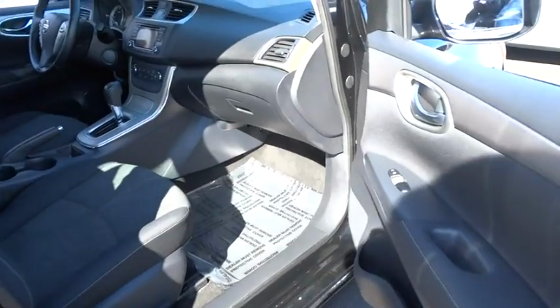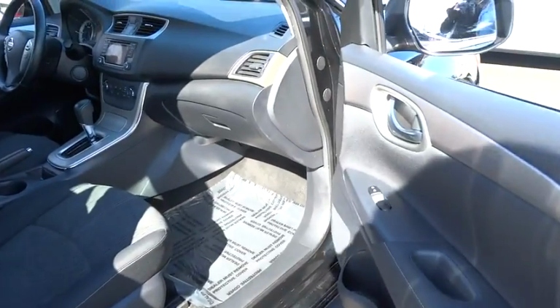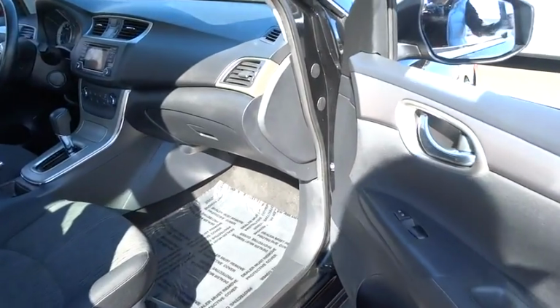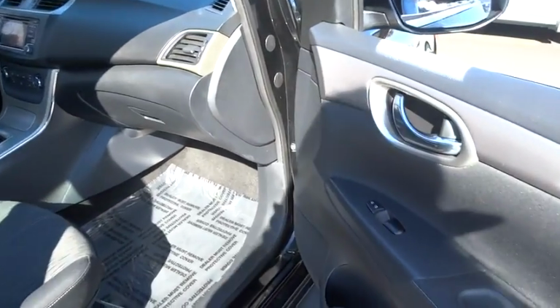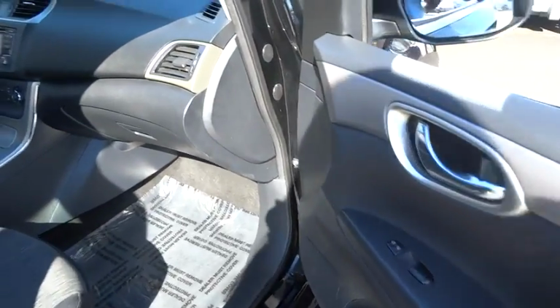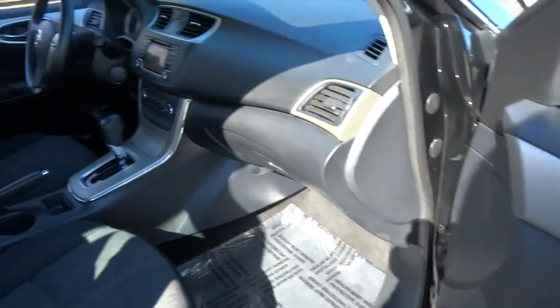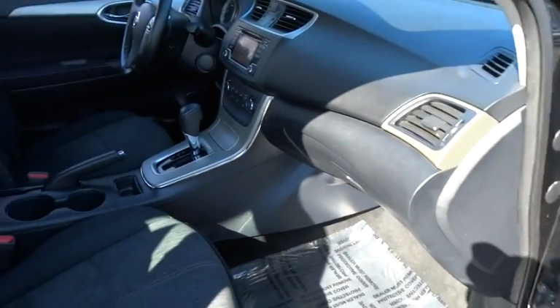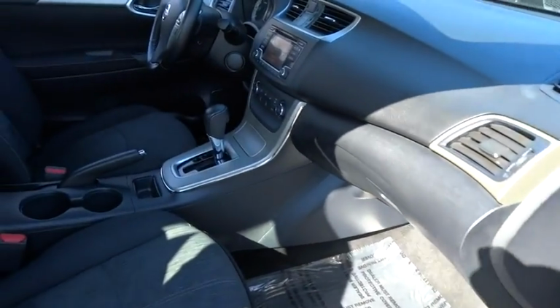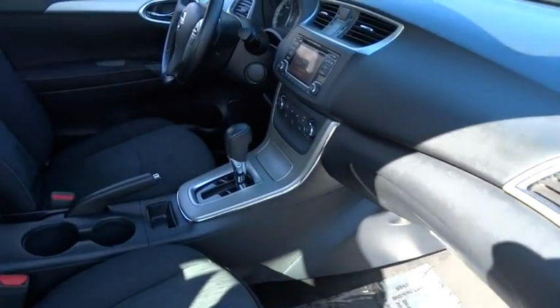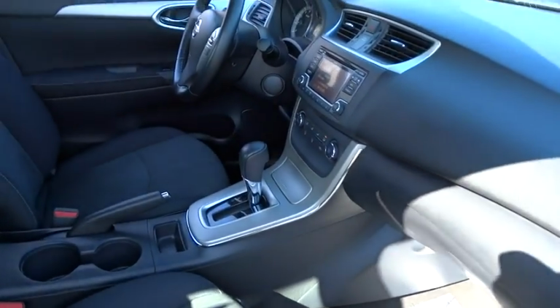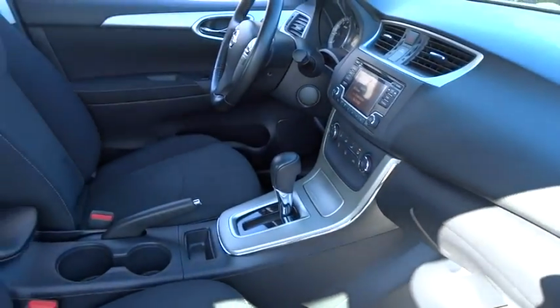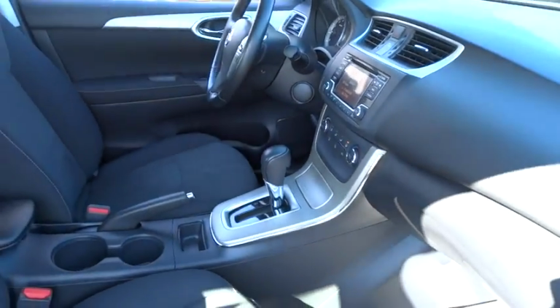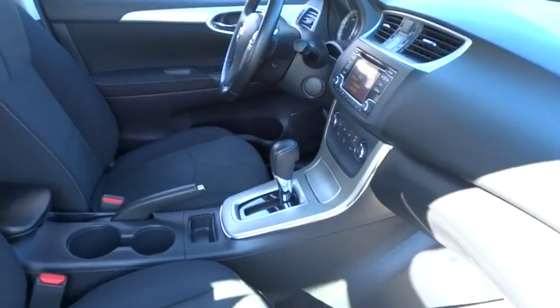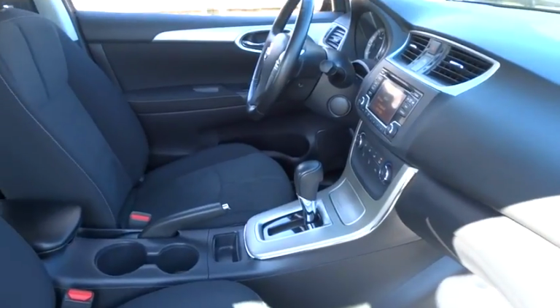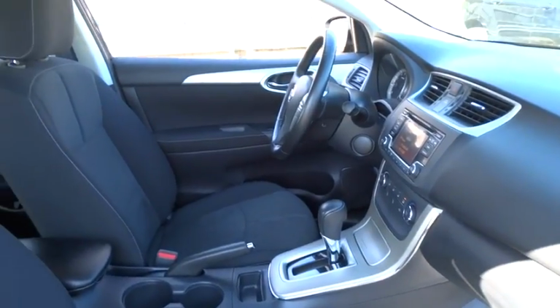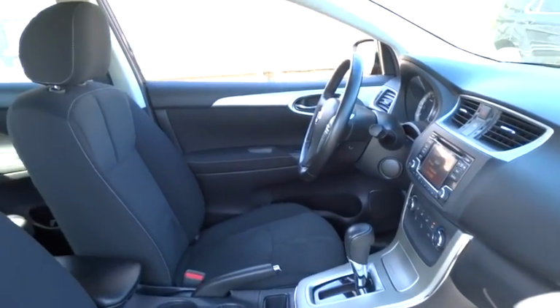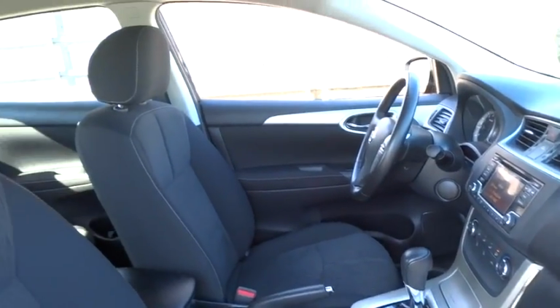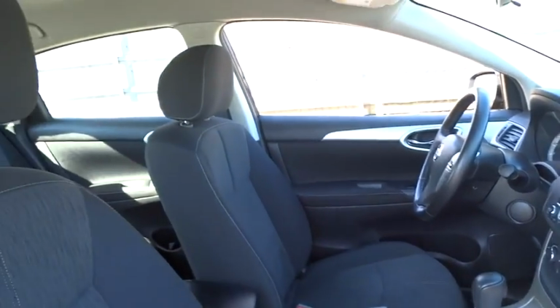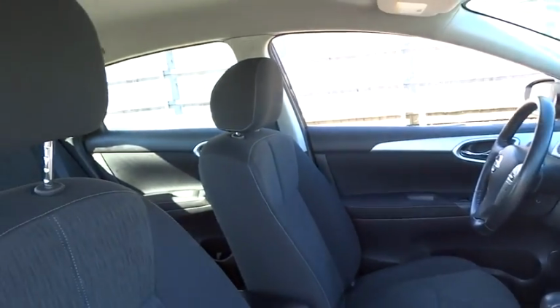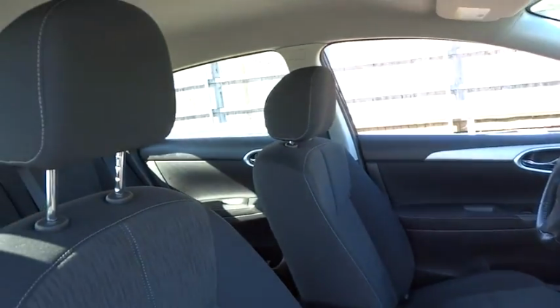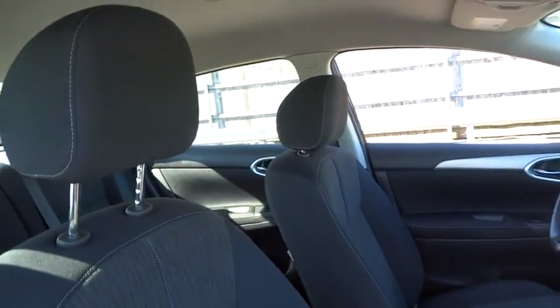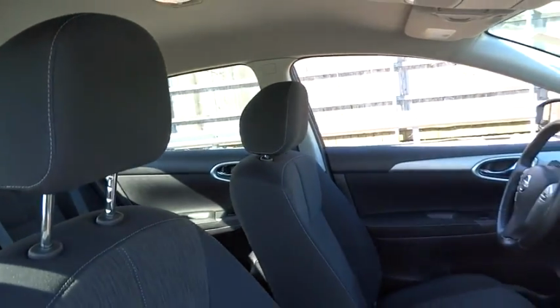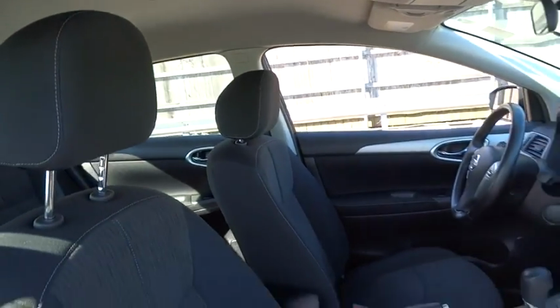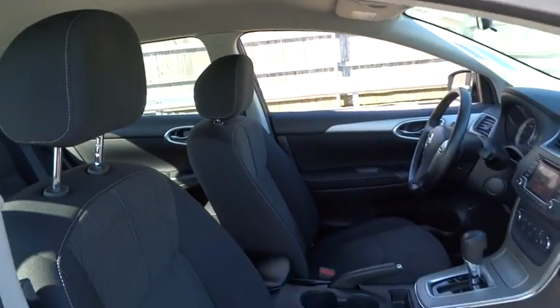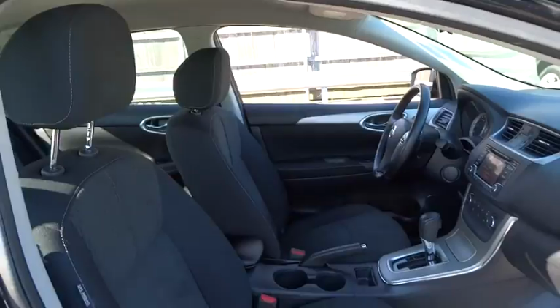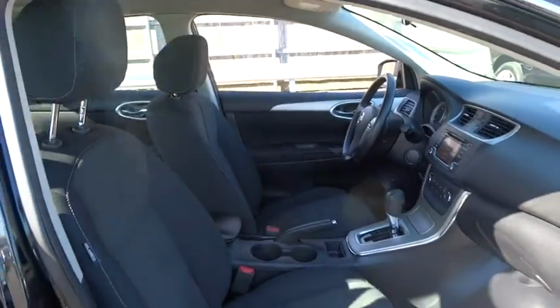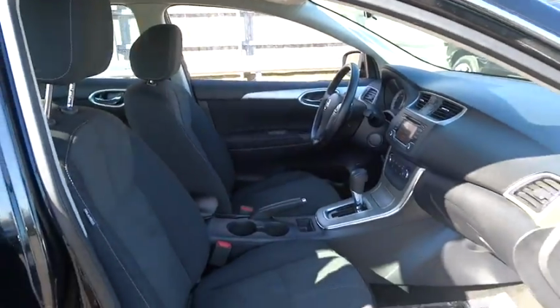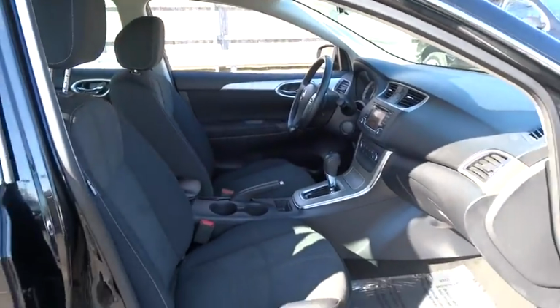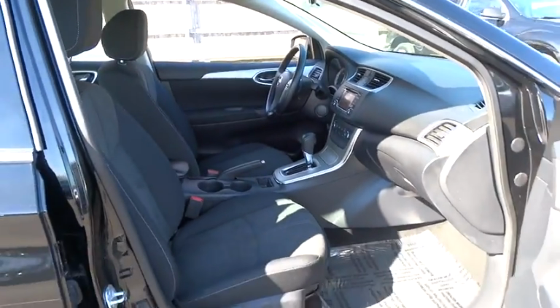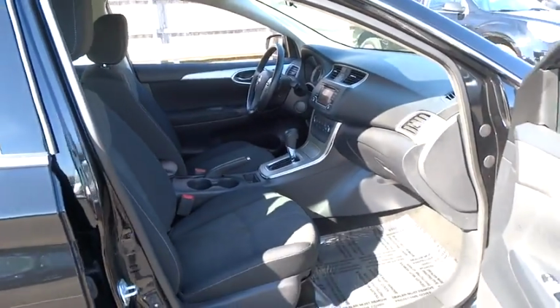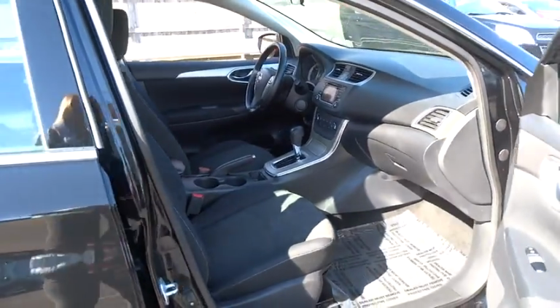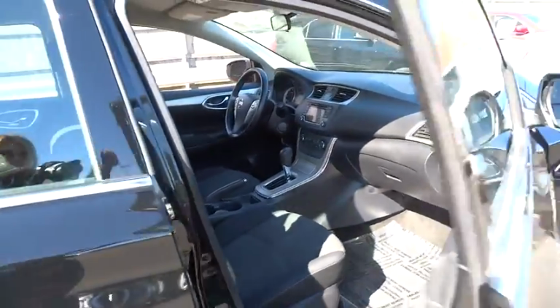Here are some of this vehicle's great options: traction control, stability control, keyless entry, steering wheel audio controls, anti-lock braking system, backup camera, leather-wrapped steering wheel, Bluetooth.